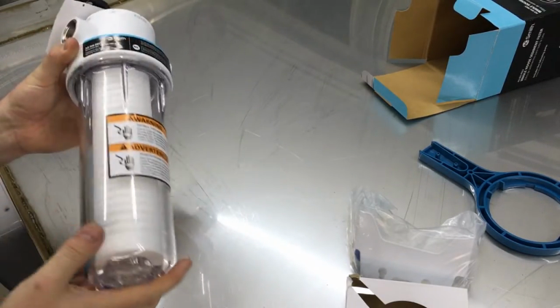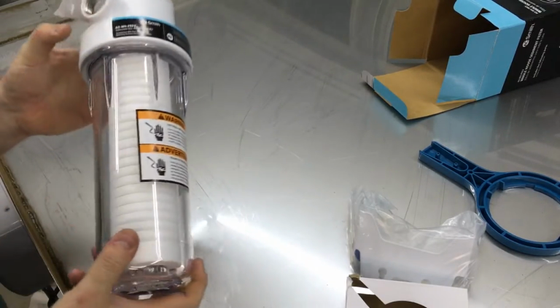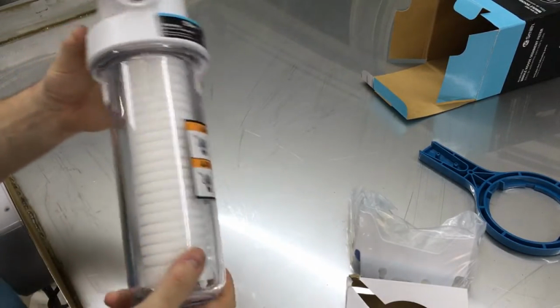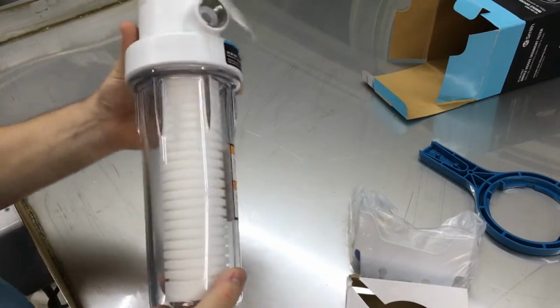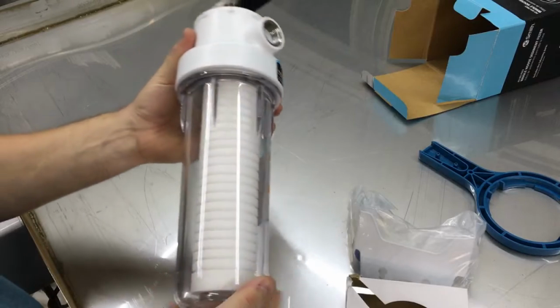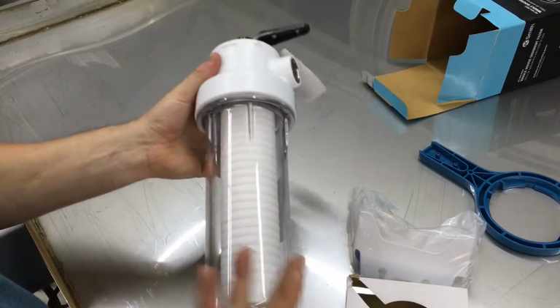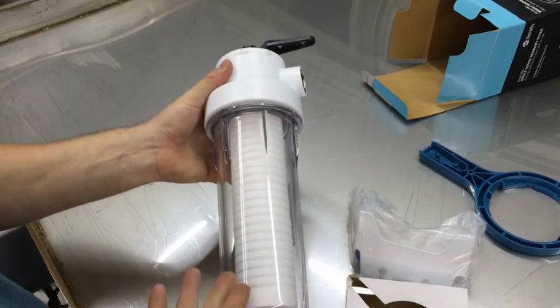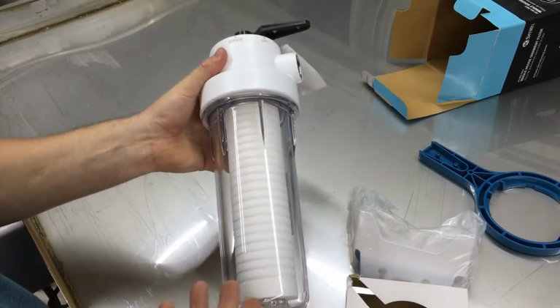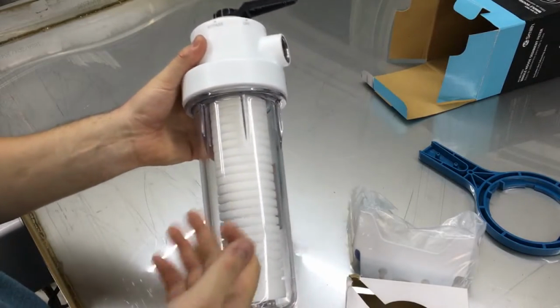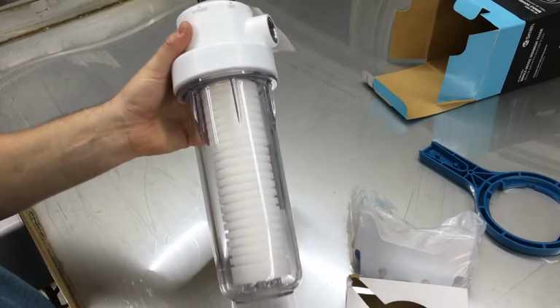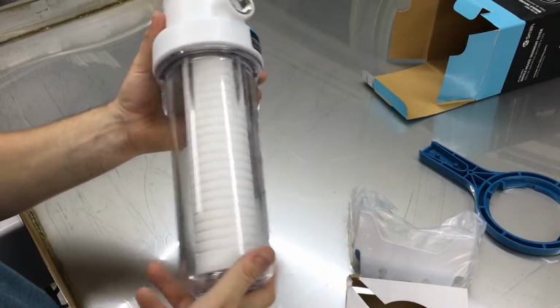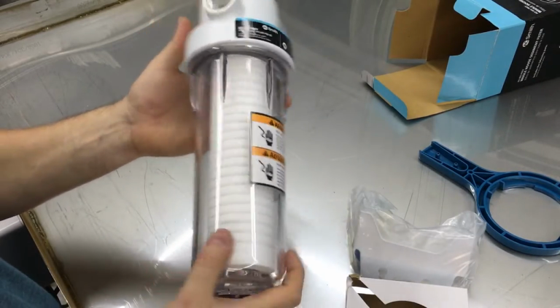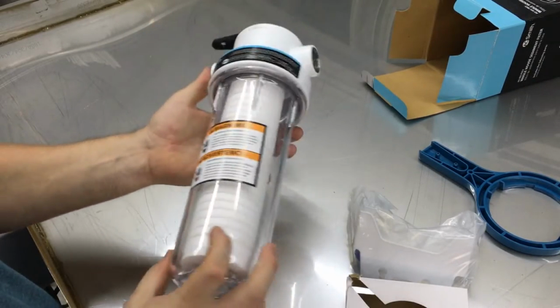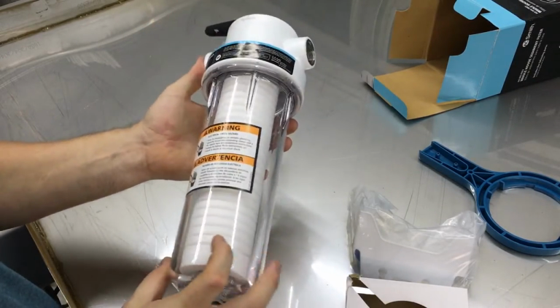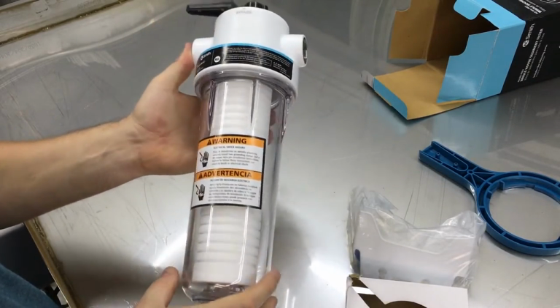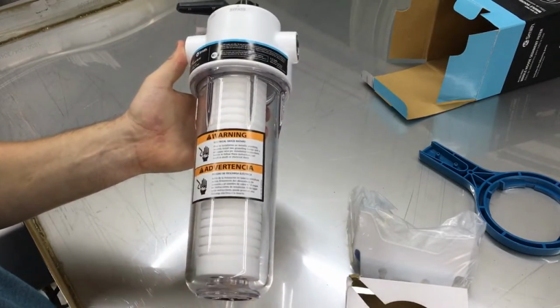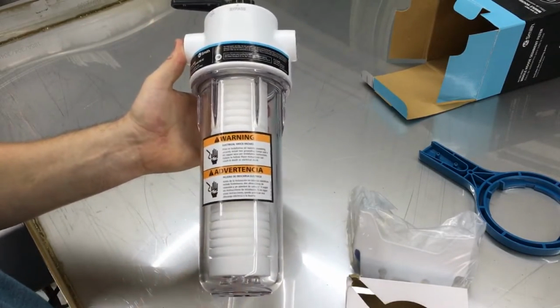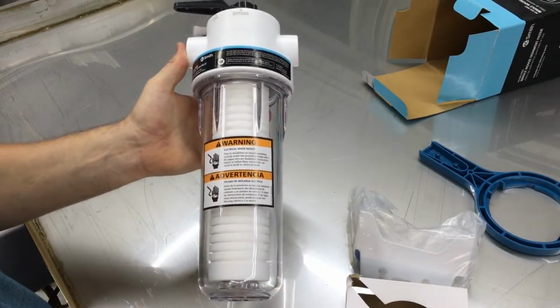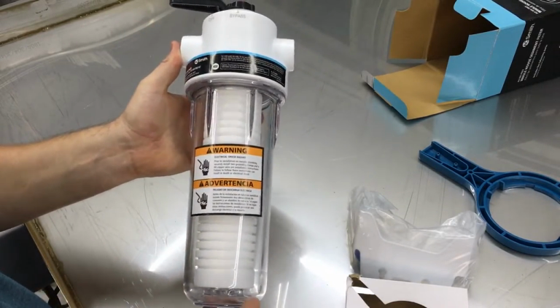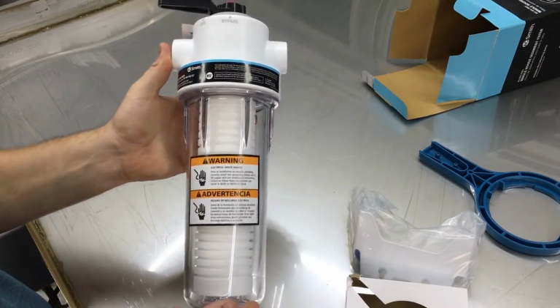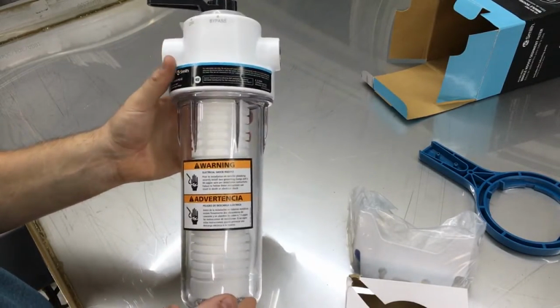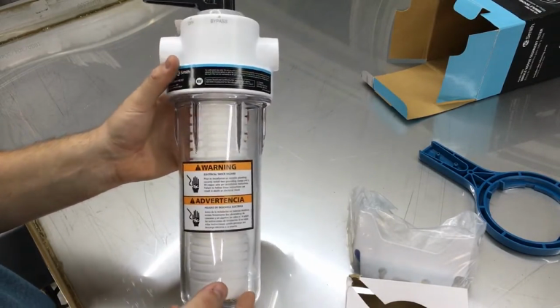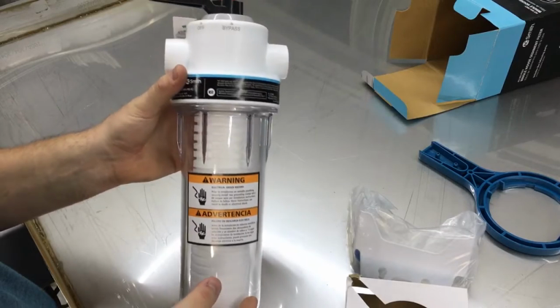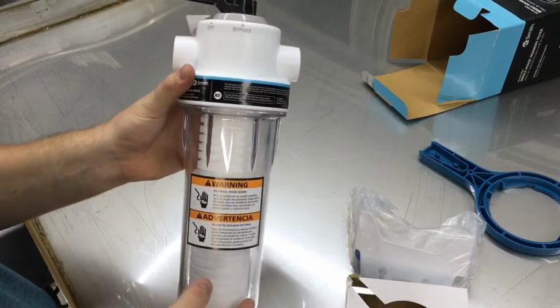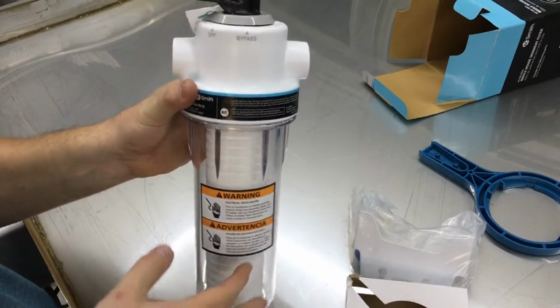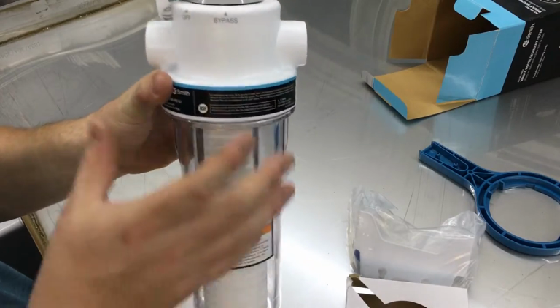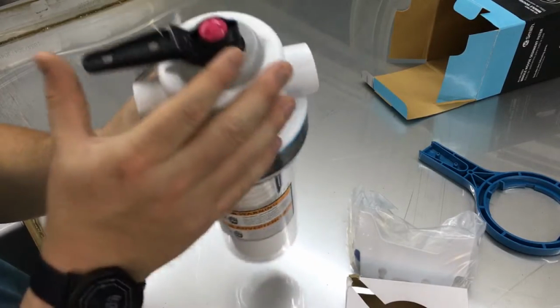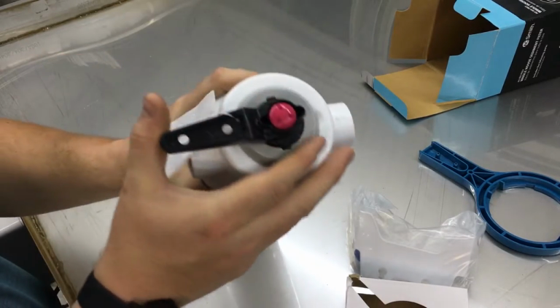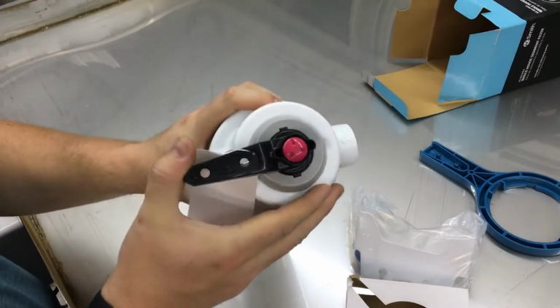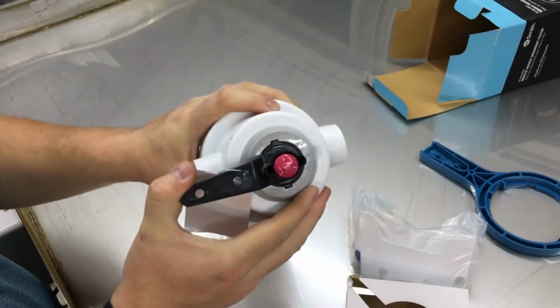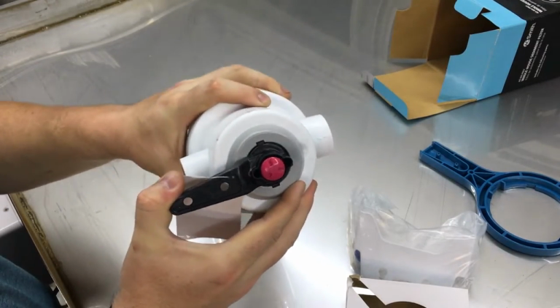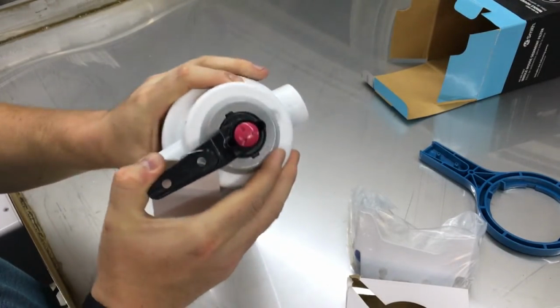Looks good to me, and that's why I went with the twice-as-expensive clear one, so I could see inside it. It's got a bypass valve.